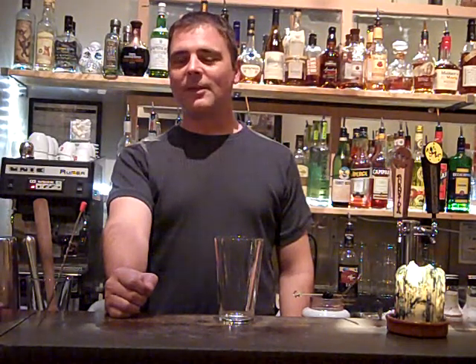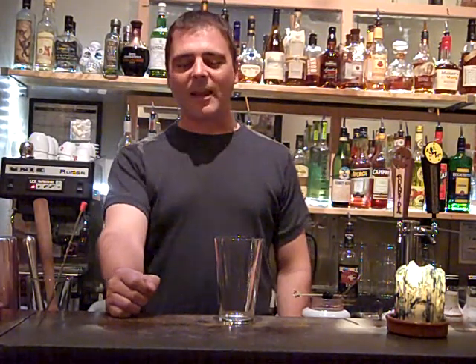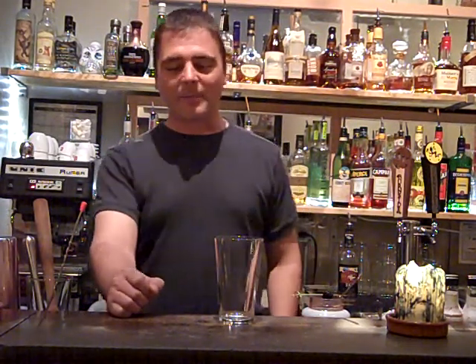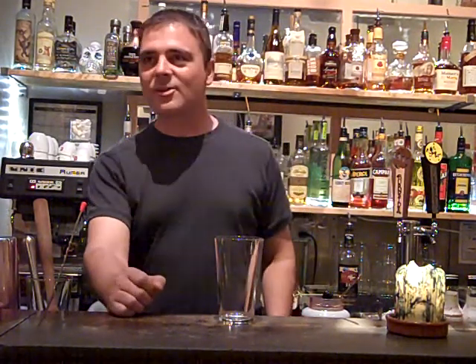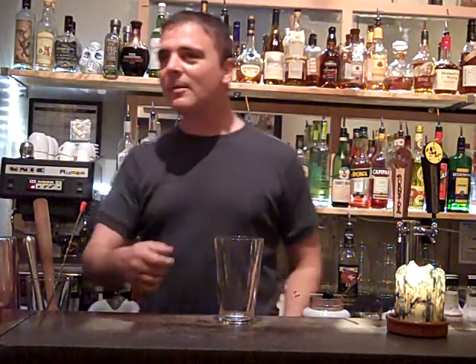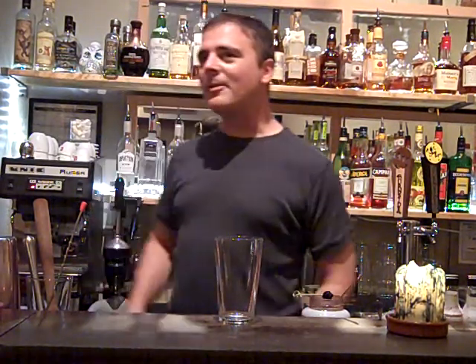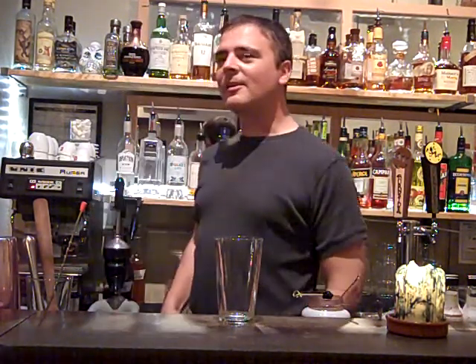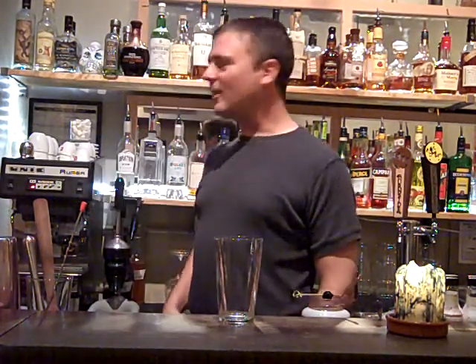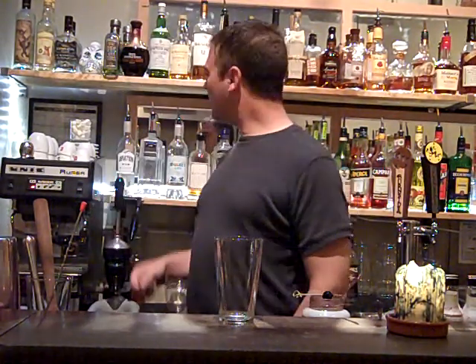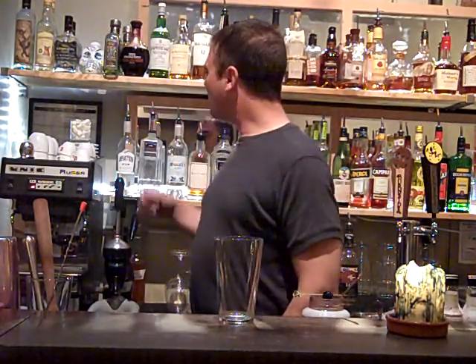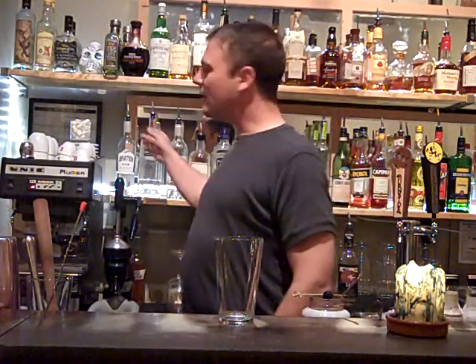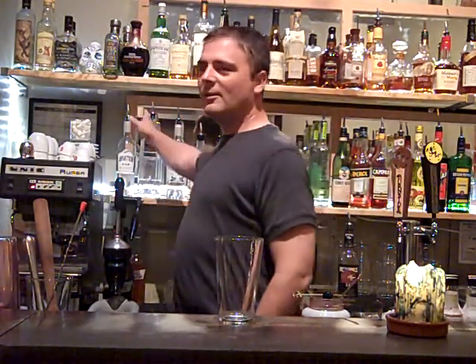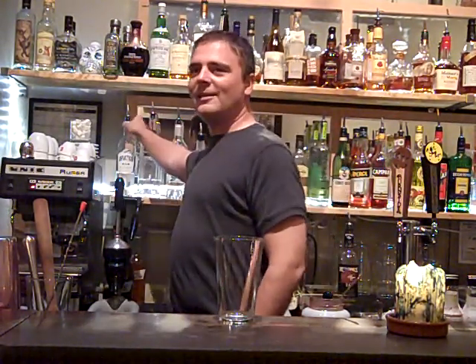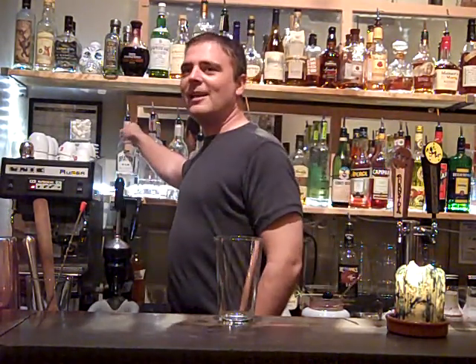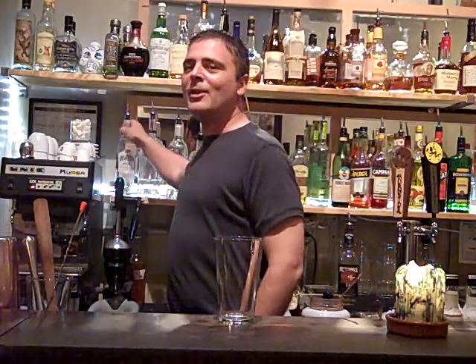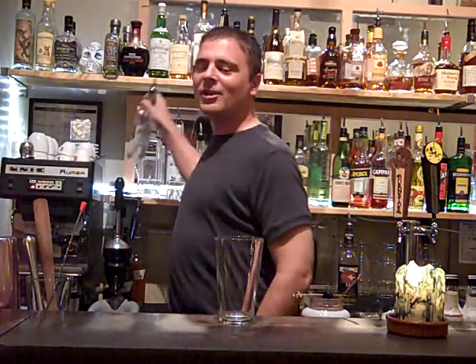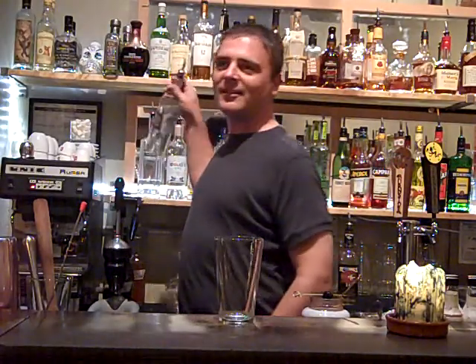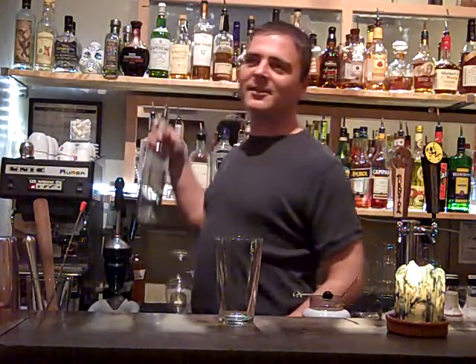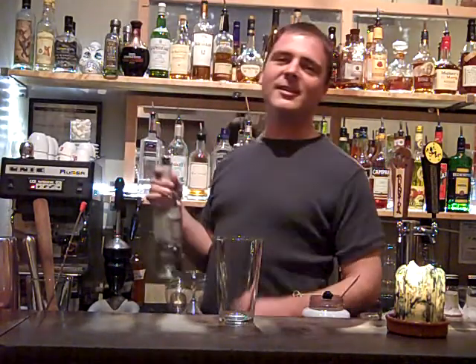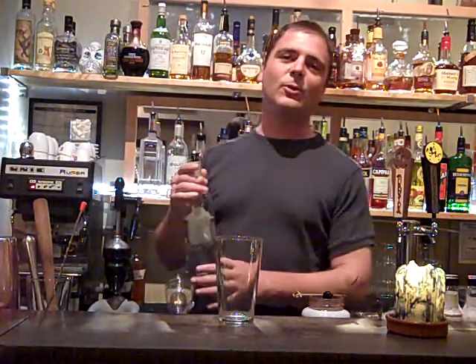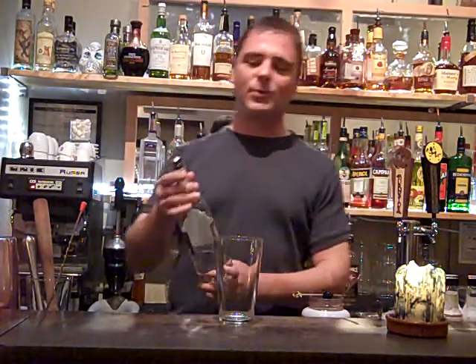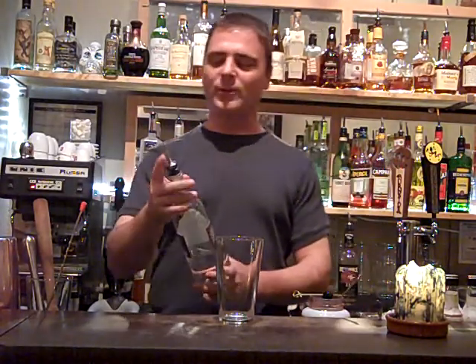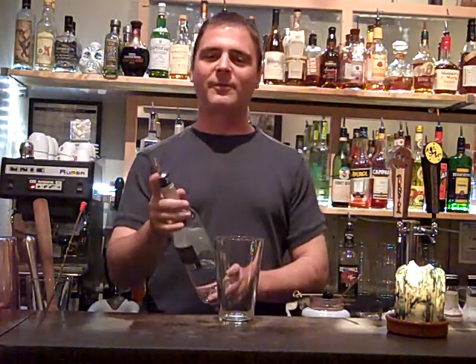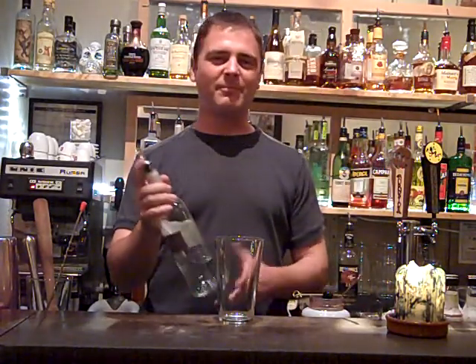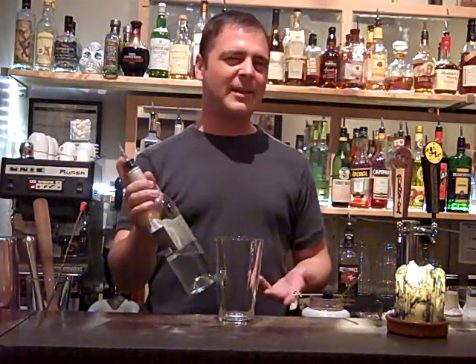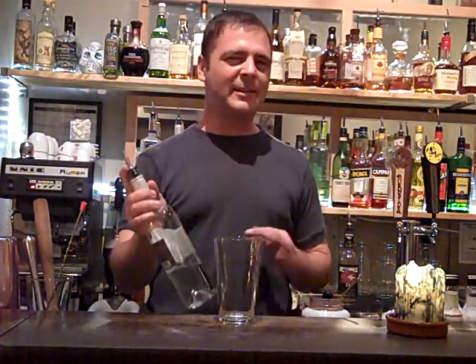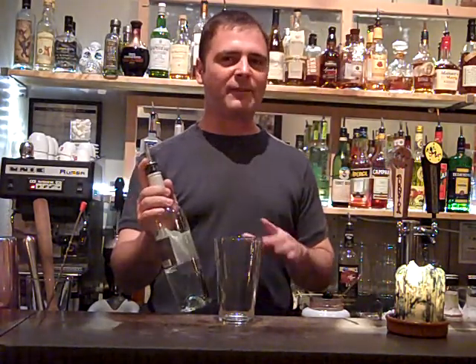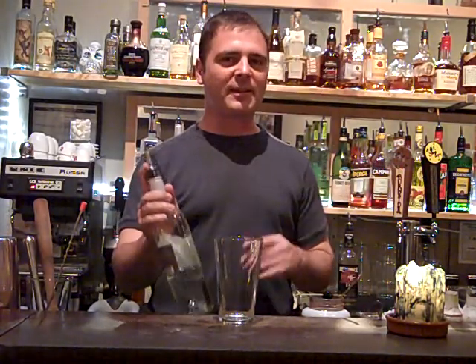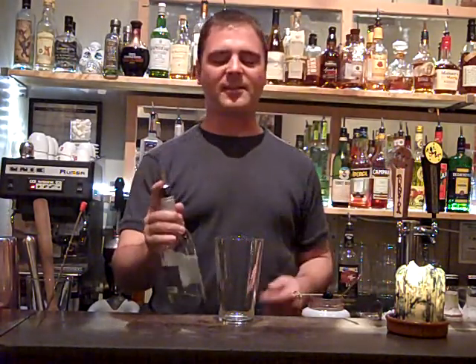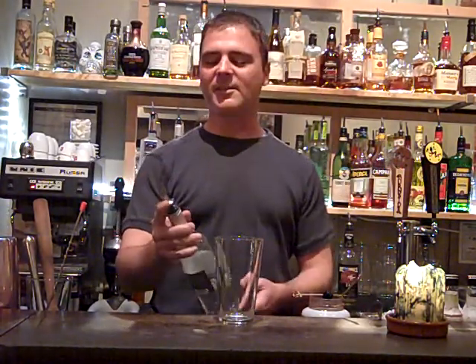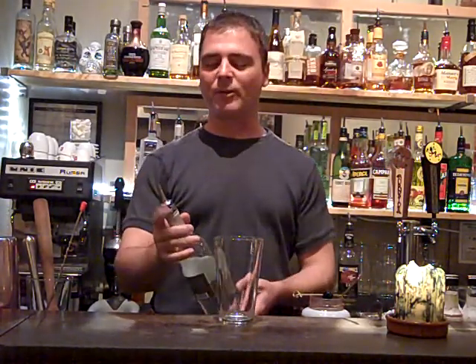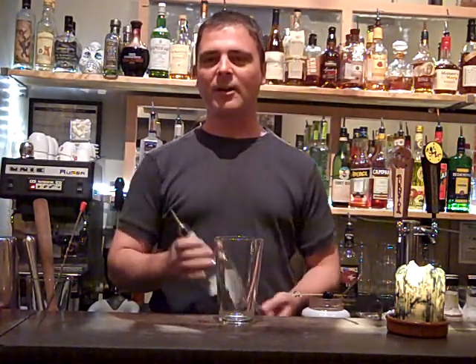Hey, my name is Jim. I'm at Sidecar Lutton. I'm going to be making an Aviation Cocktail. This is old school — from the 1850s, 1860s, somewhere in there.